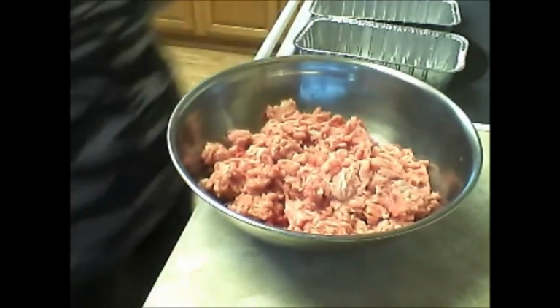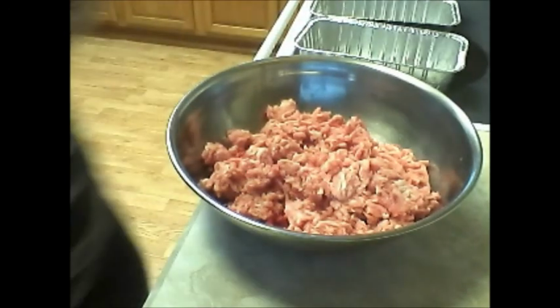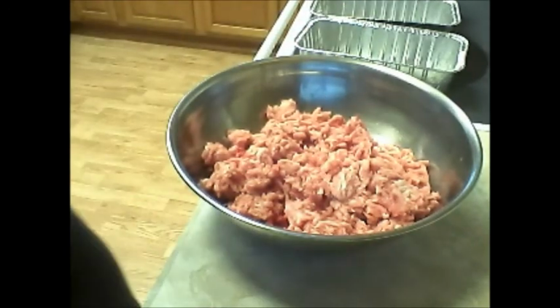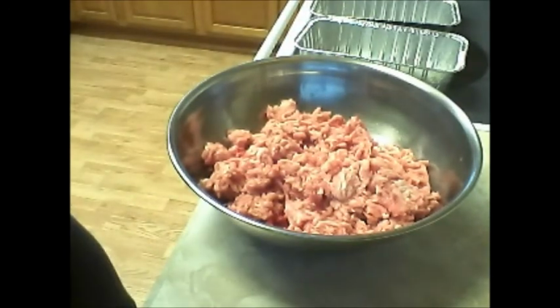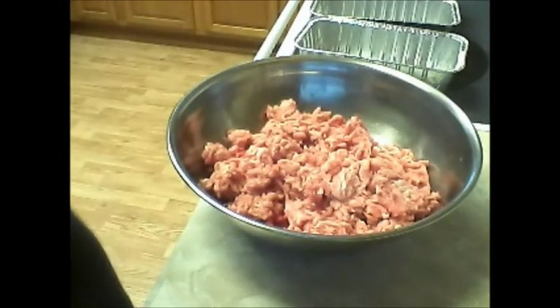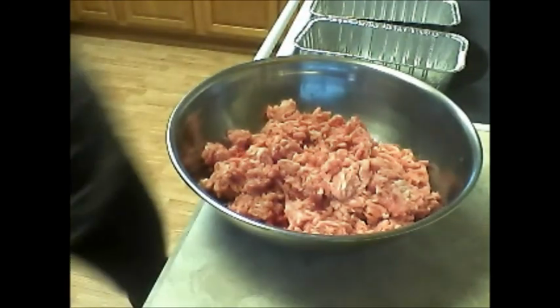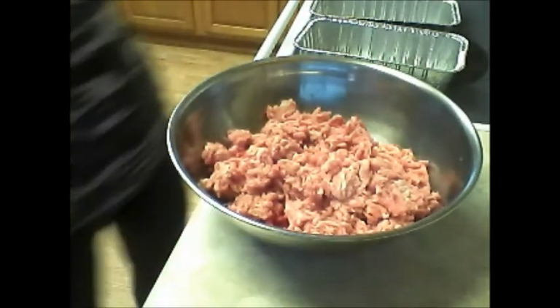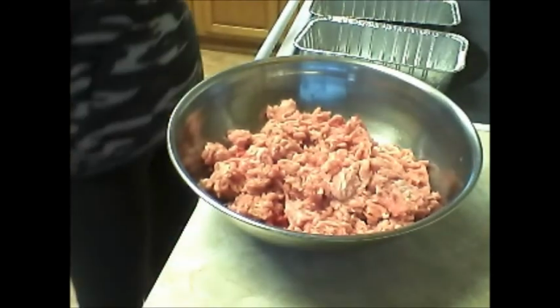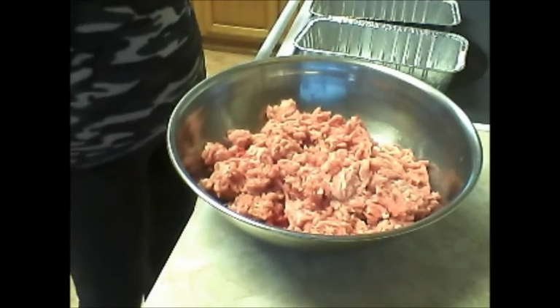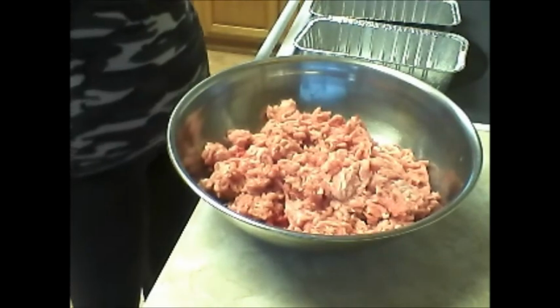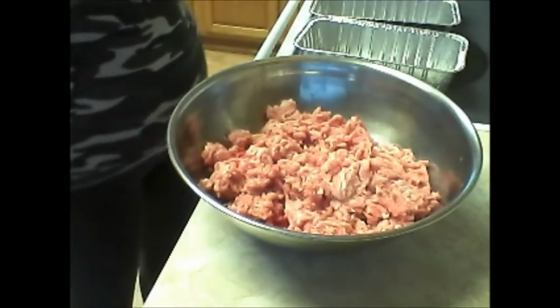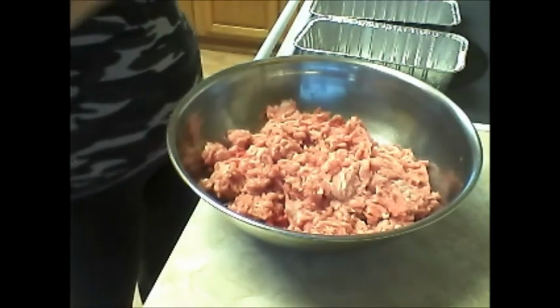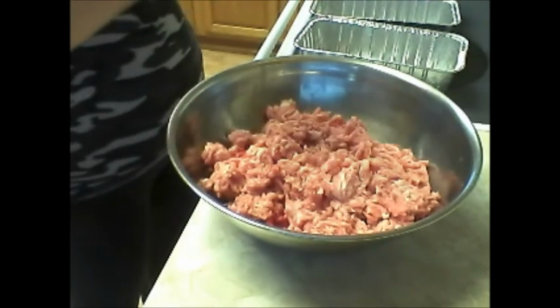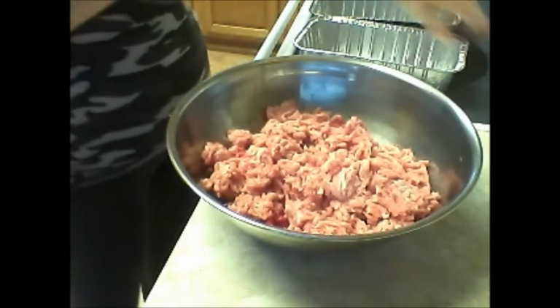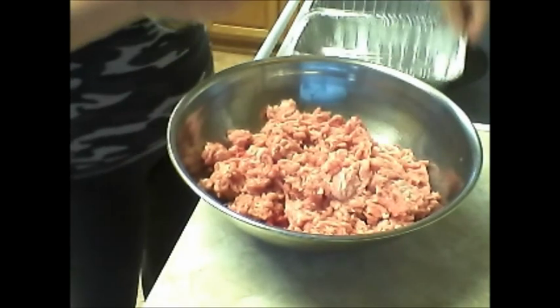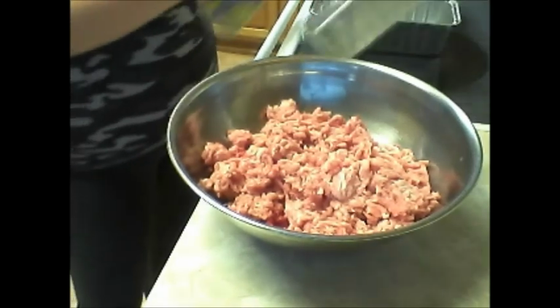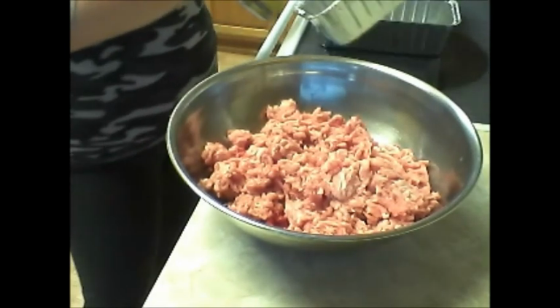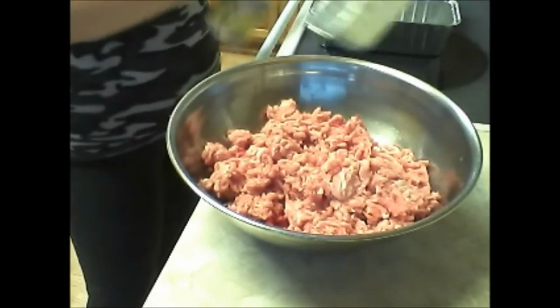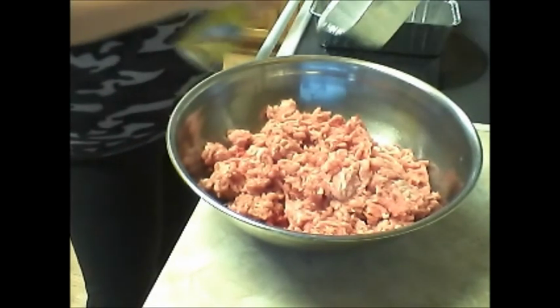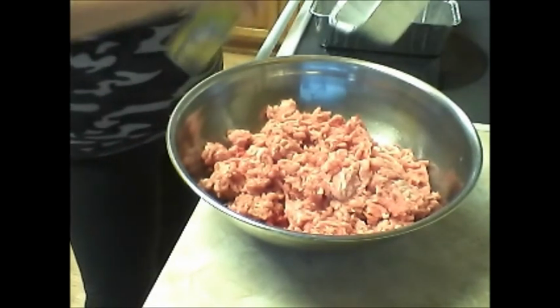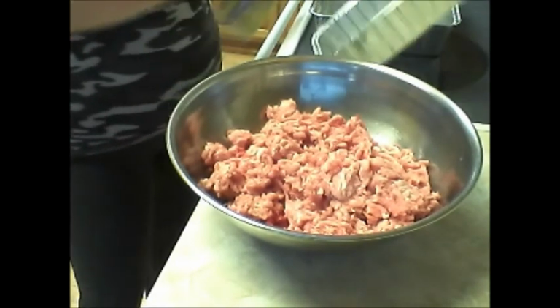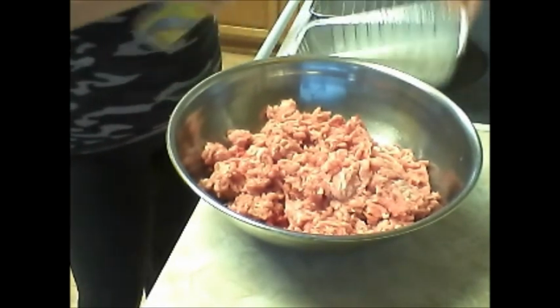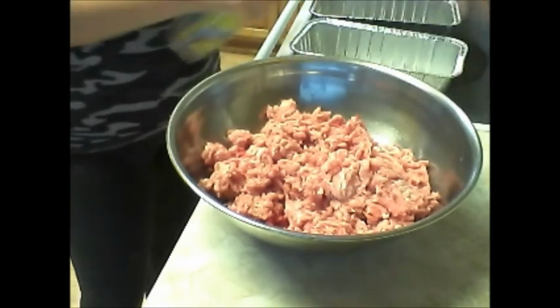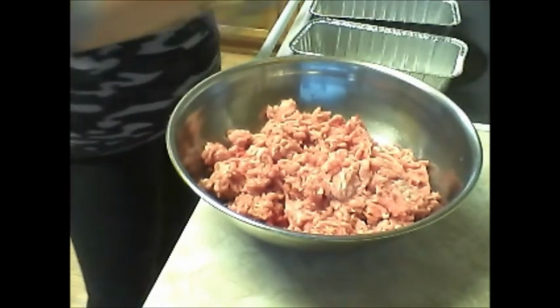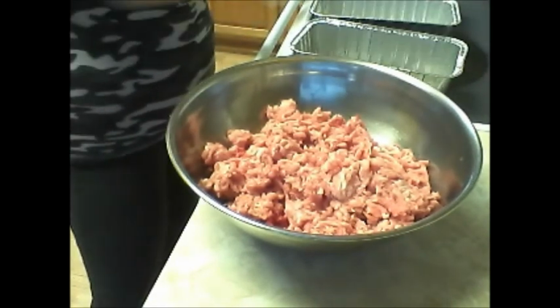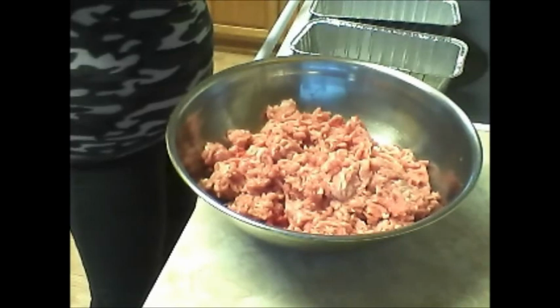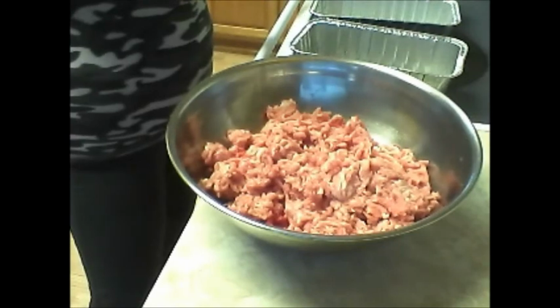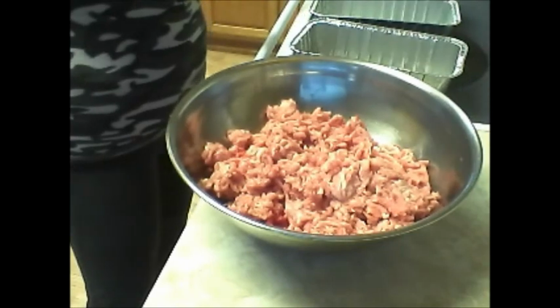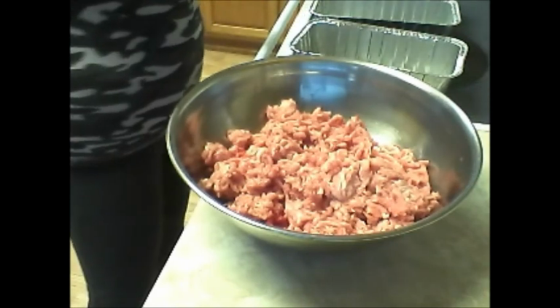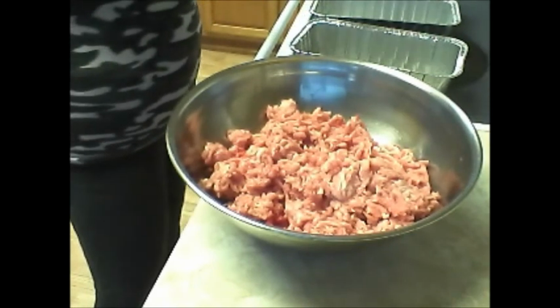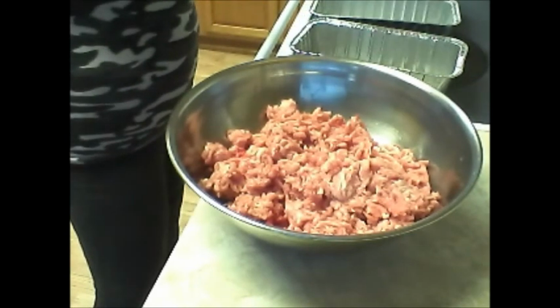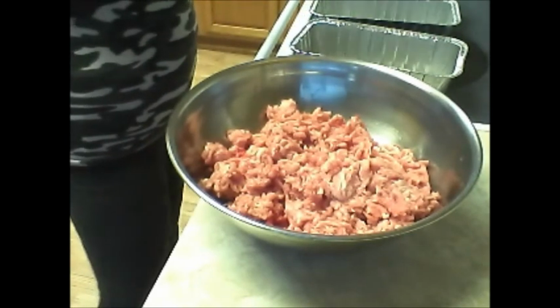We're going to go ahead and spray our pan. We have the oven preheated to 350. Go ahead and spray your pan so the meatloaf doesn't stick.